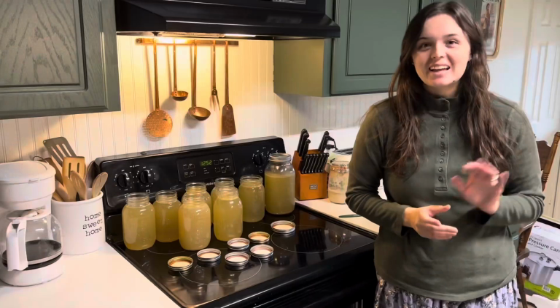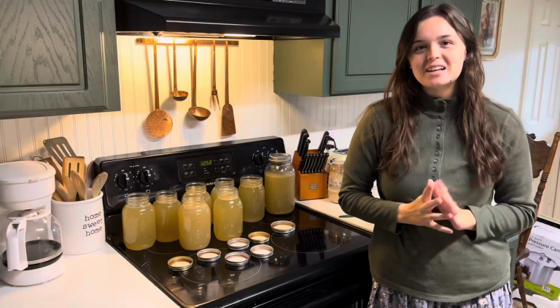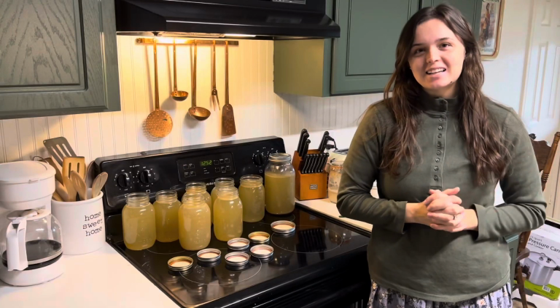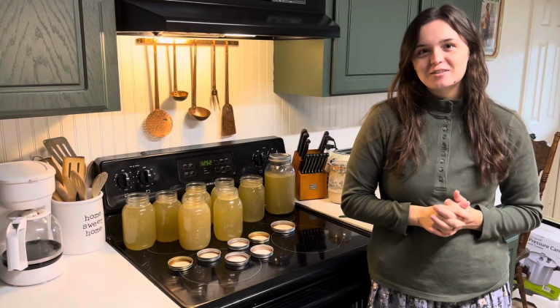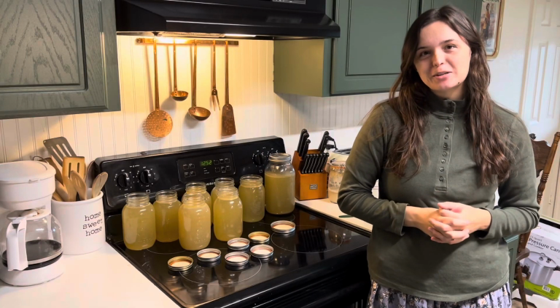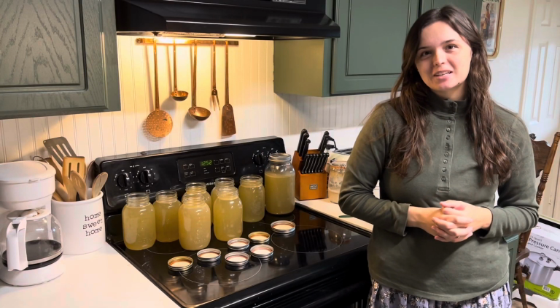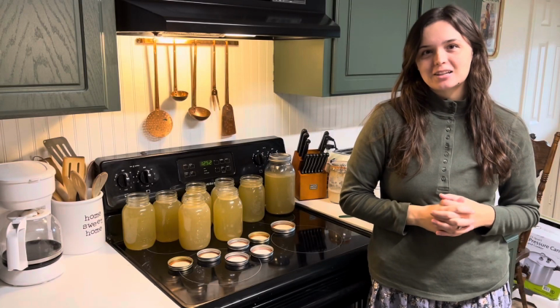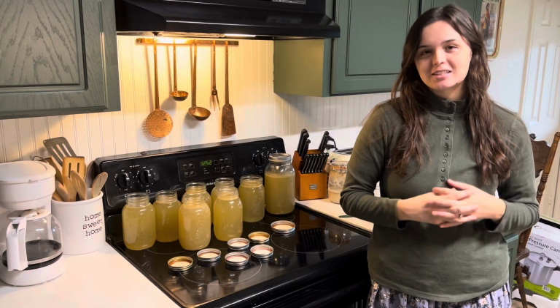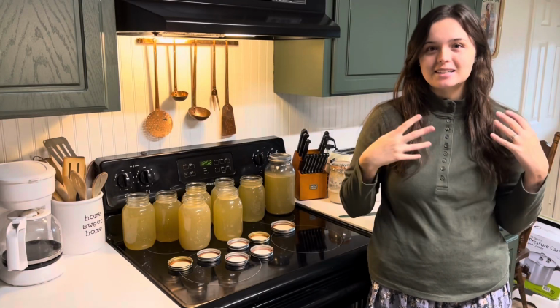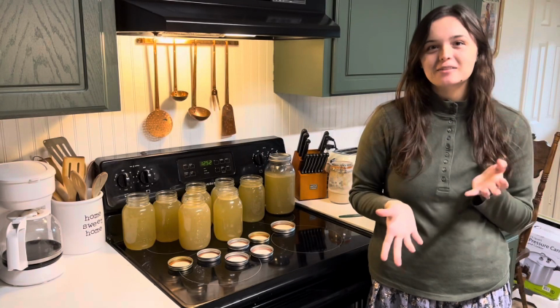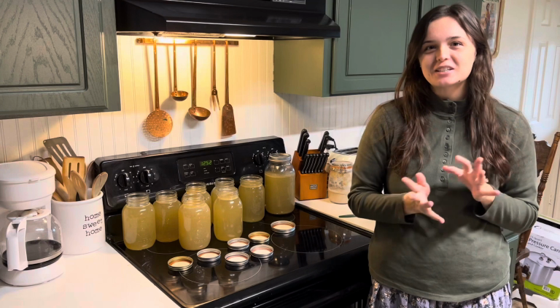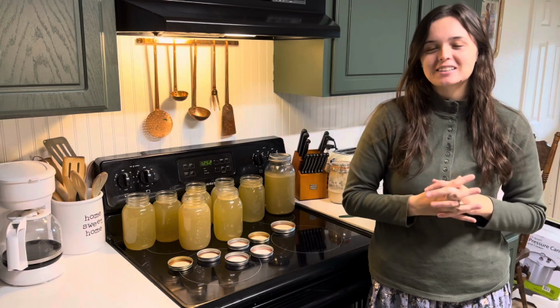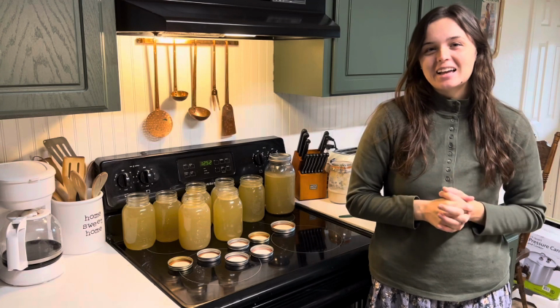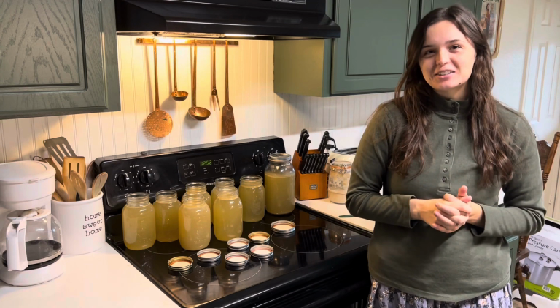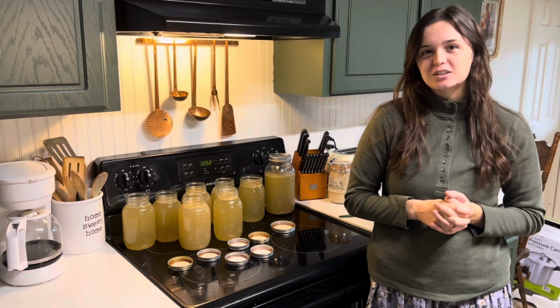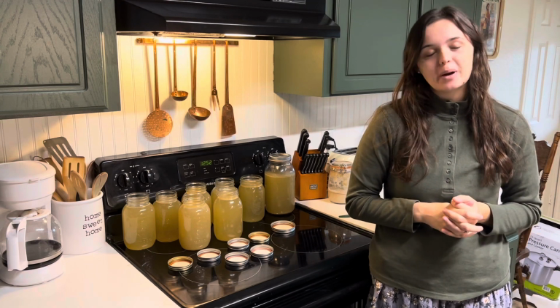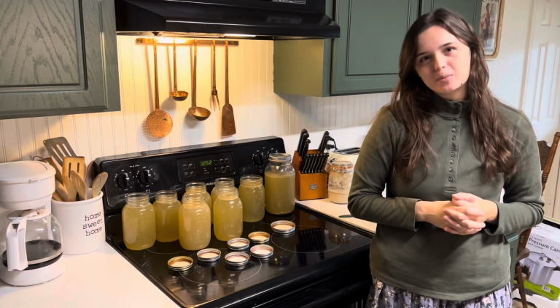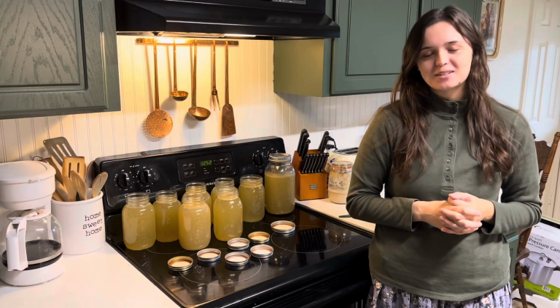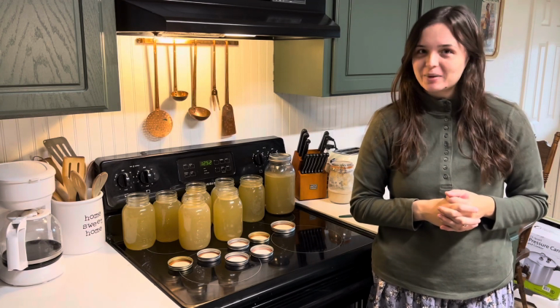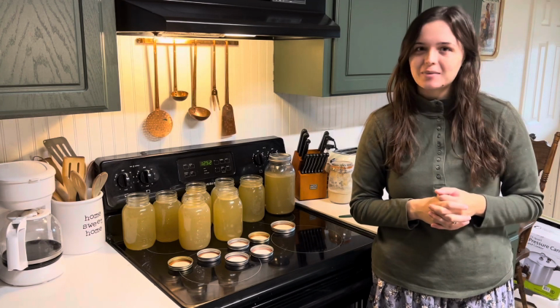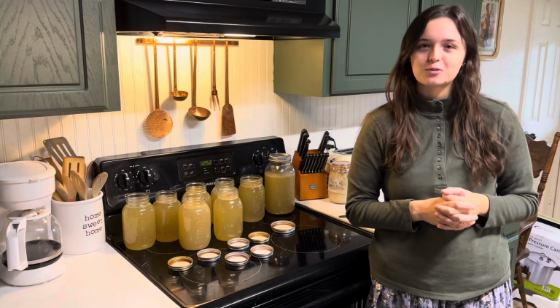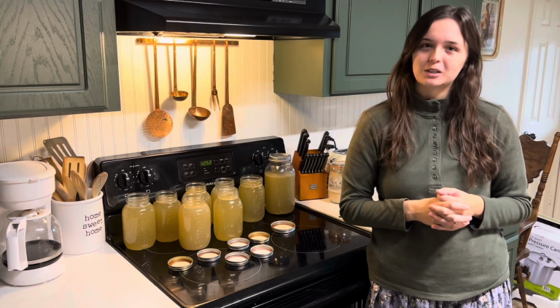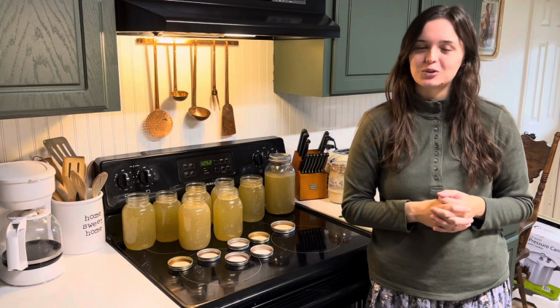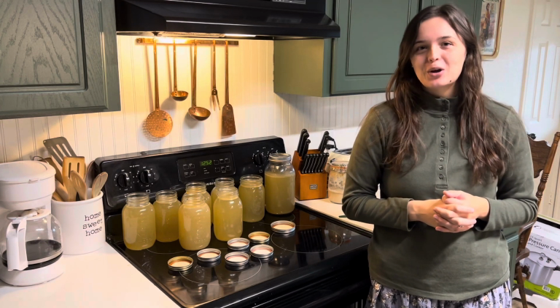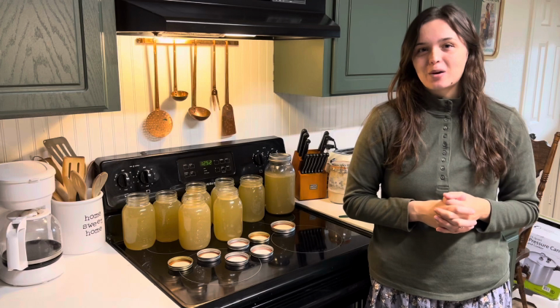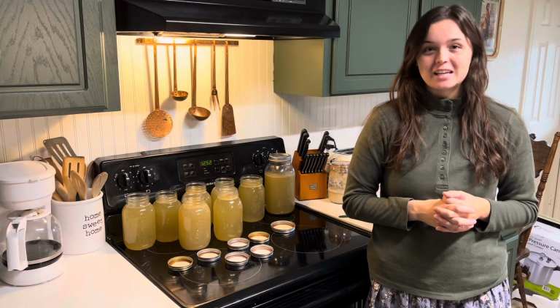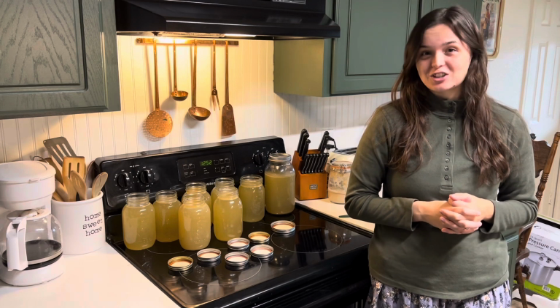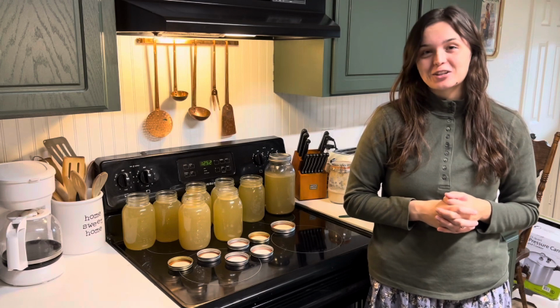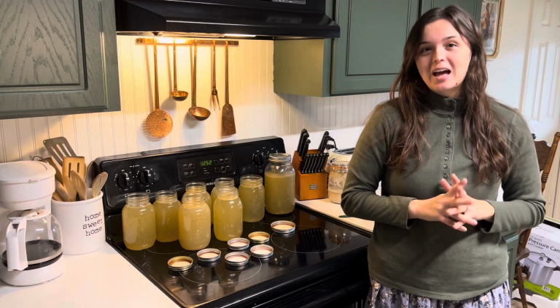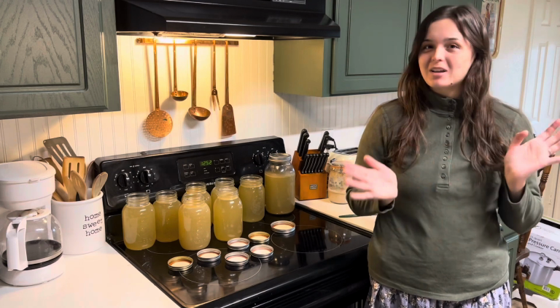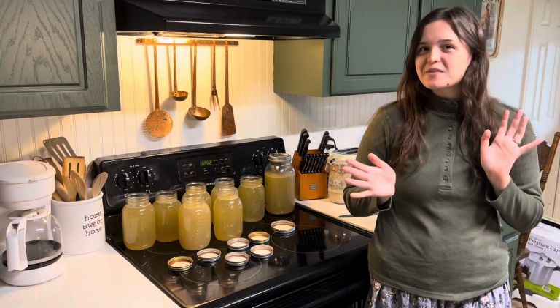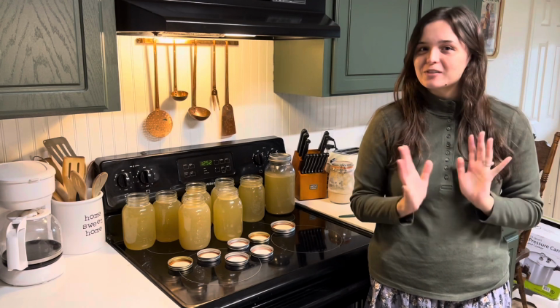Hey friends, it's Ashley from Babbage Homesteads. We did revamp the channel and are turning it into Babbage Homesteads instead of just my name. I thought it was more applicable to where I want to take this channel, so I hope that didn't confuse any of y'all.